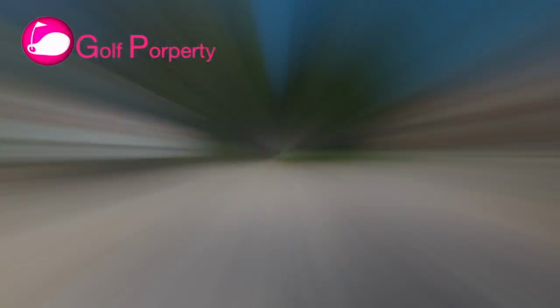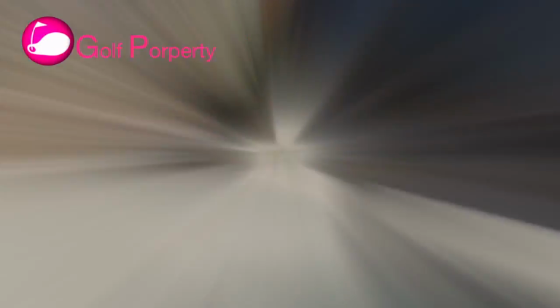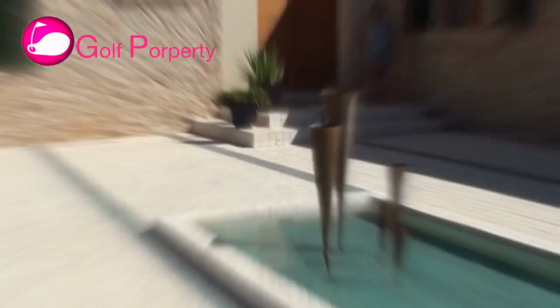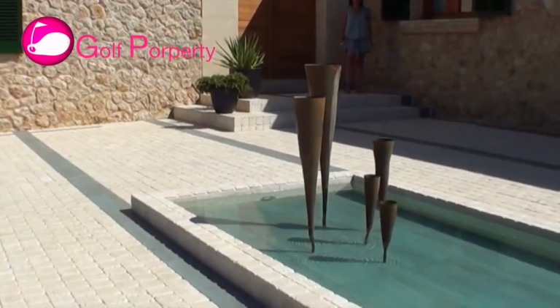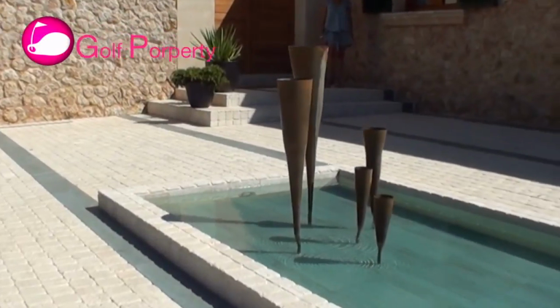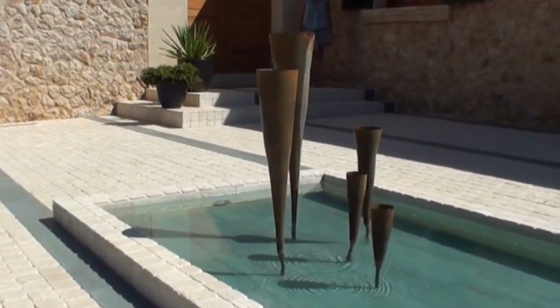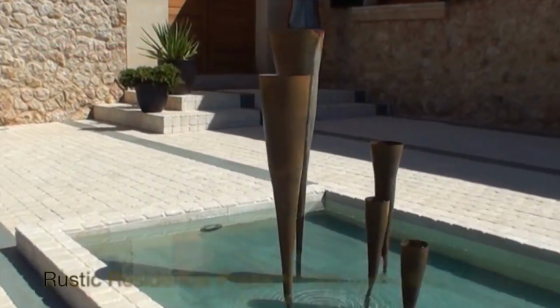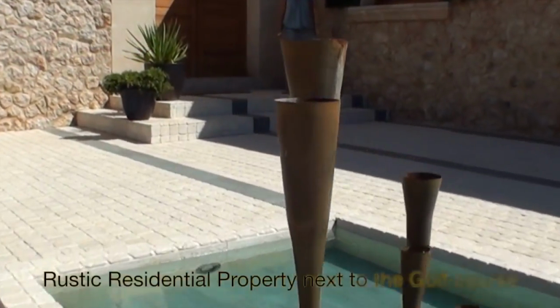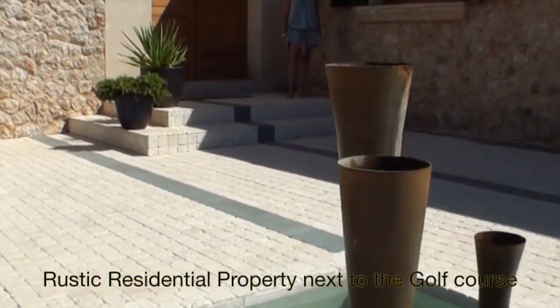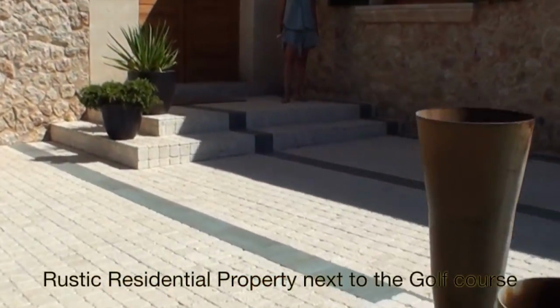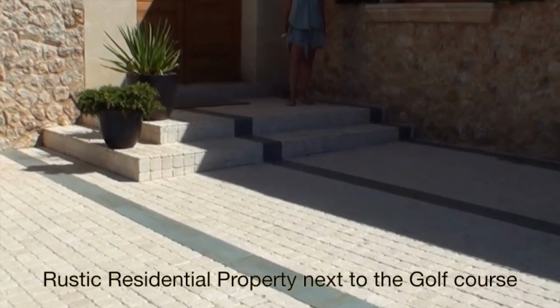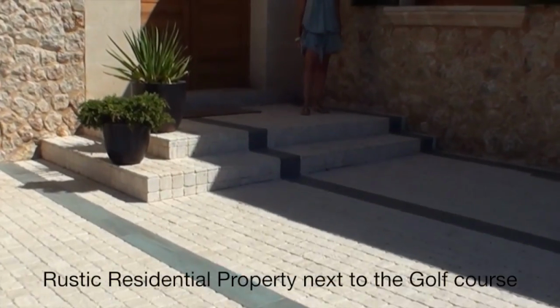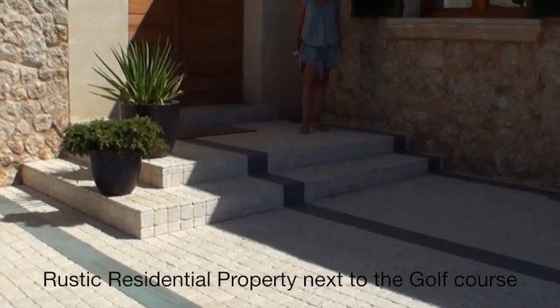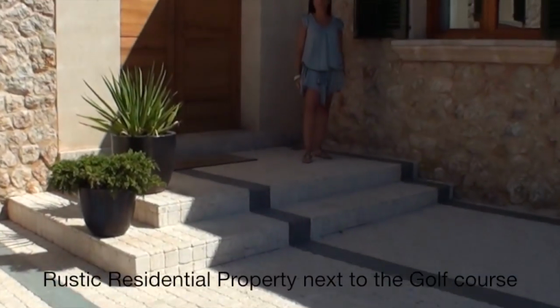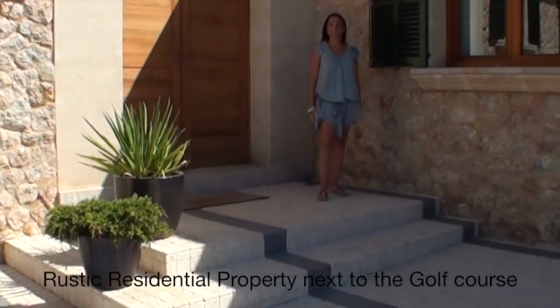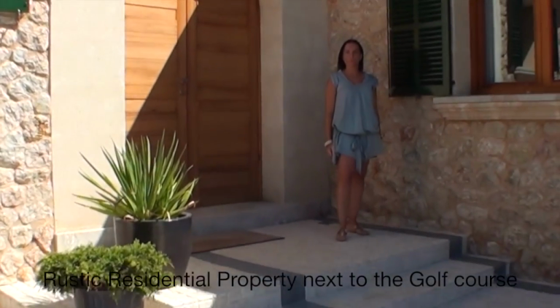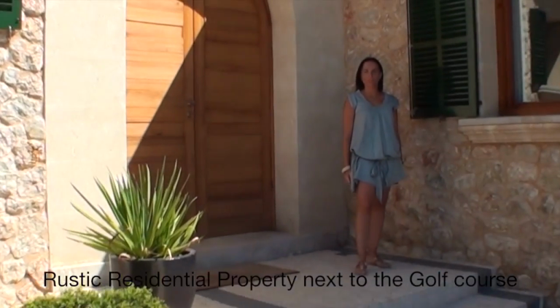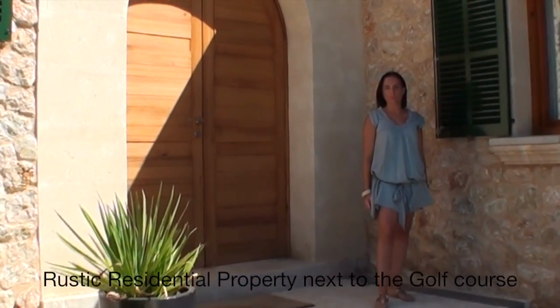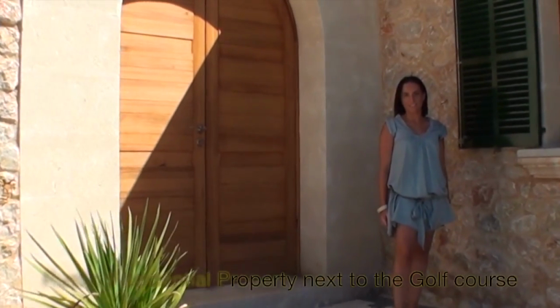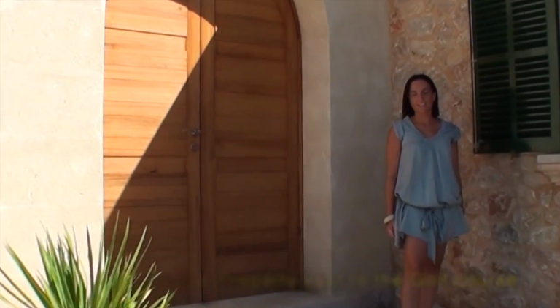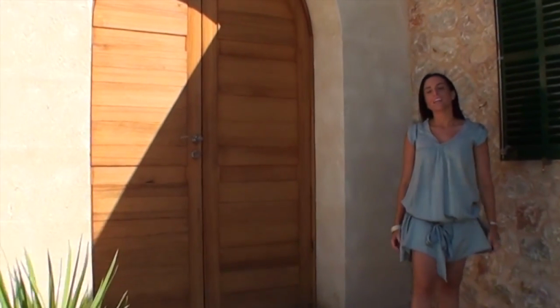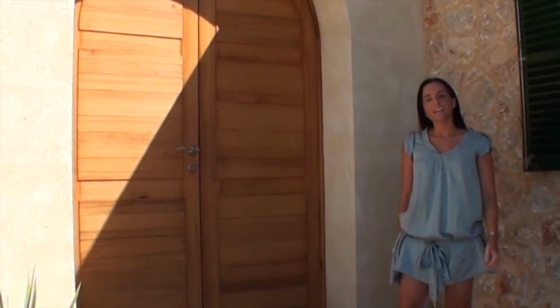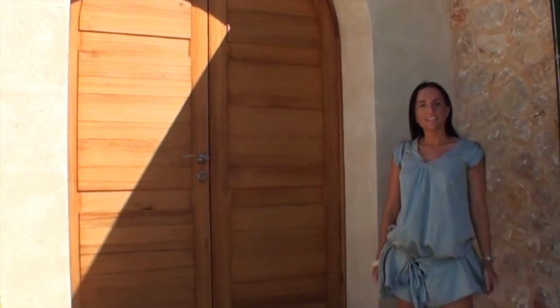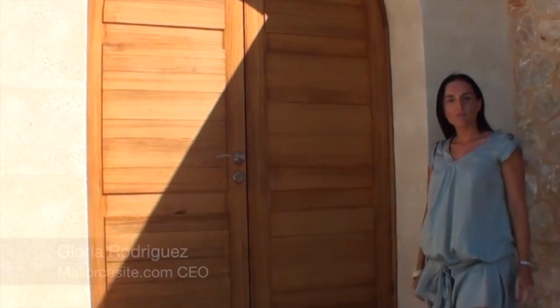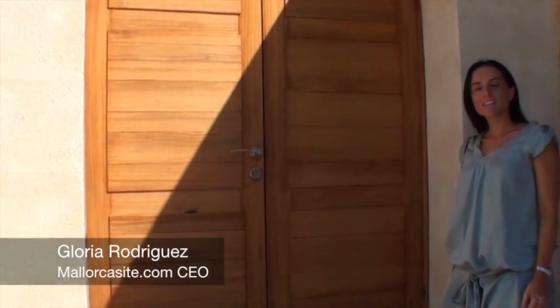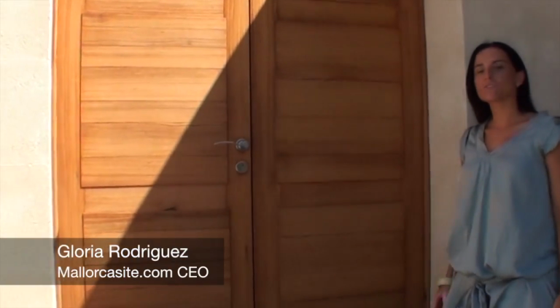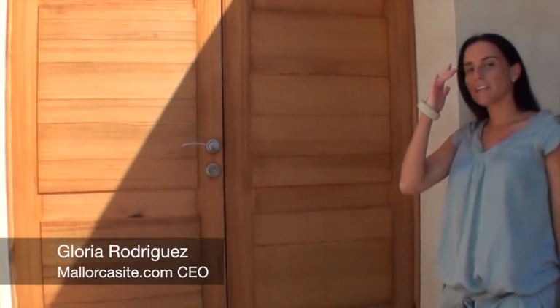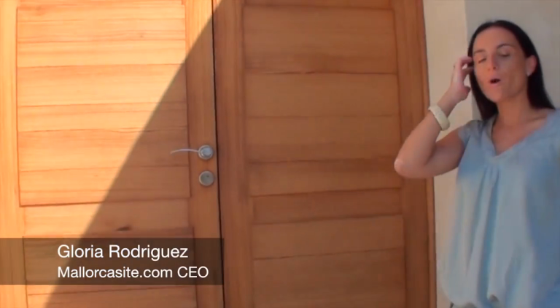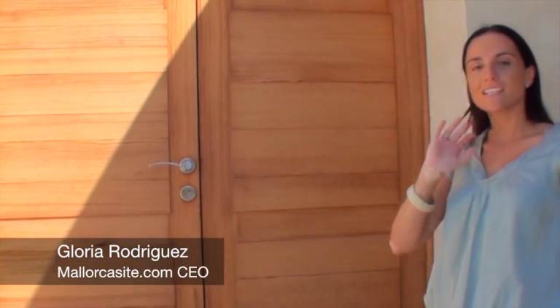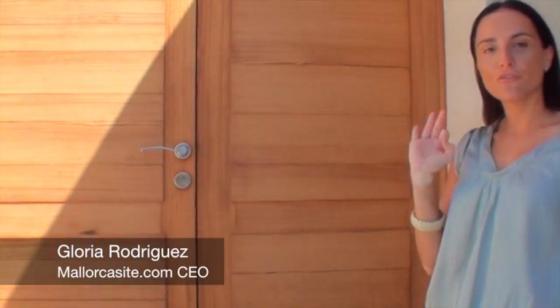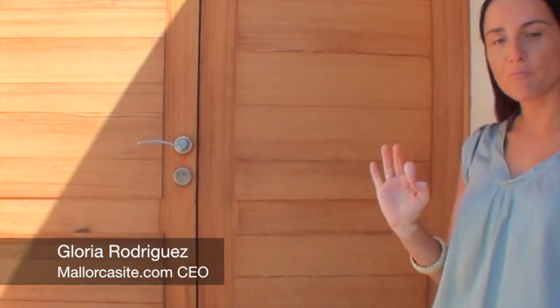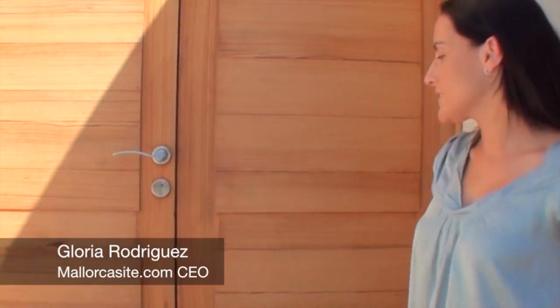The property I want to show you today is a rustic residential property surrounding the golf course of Pollença. Daniel is waiting for us to explain why this is a featured property.